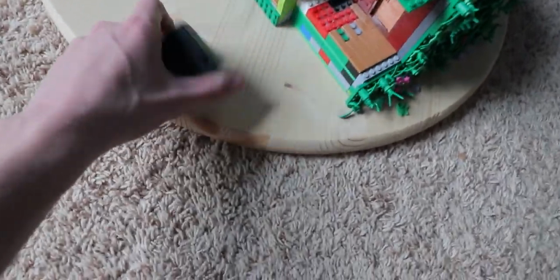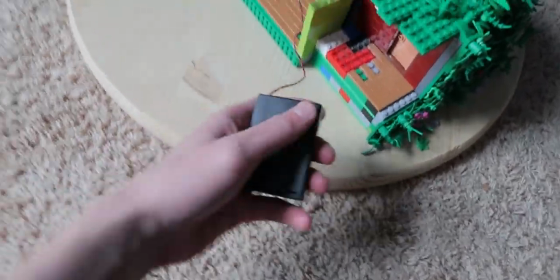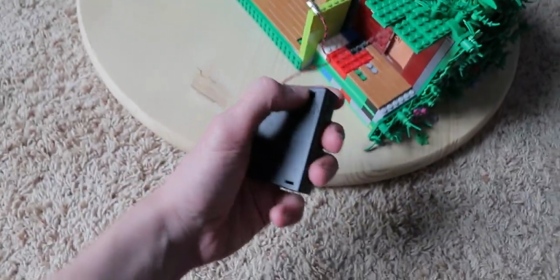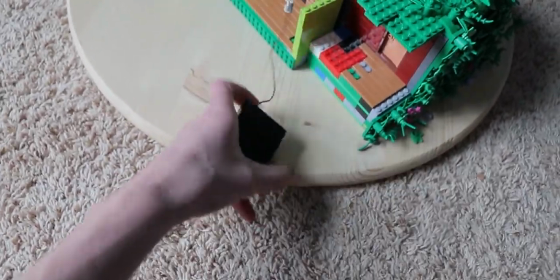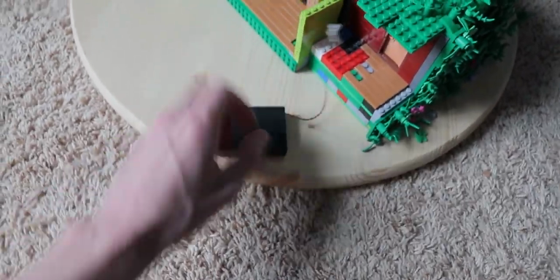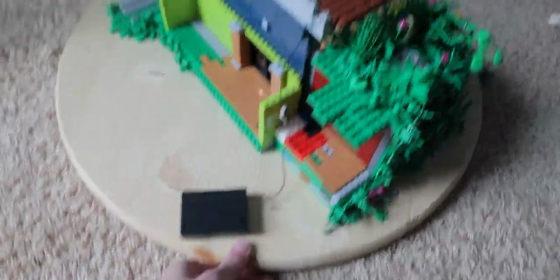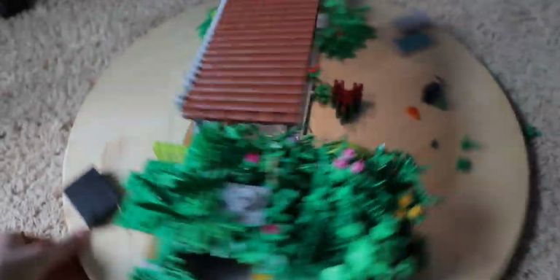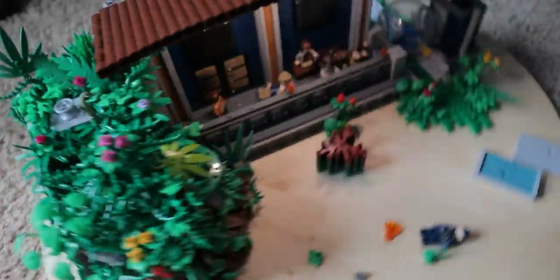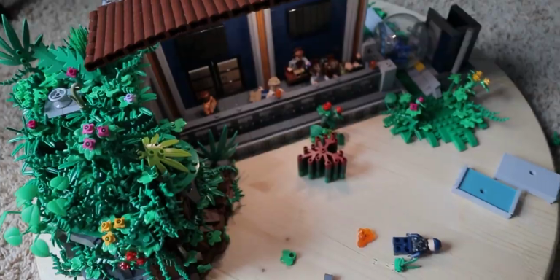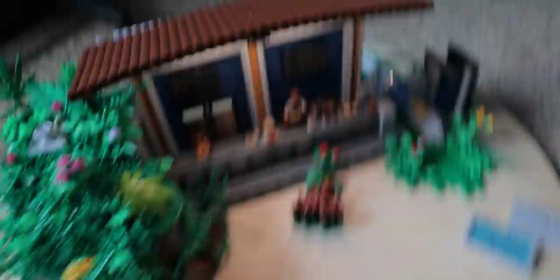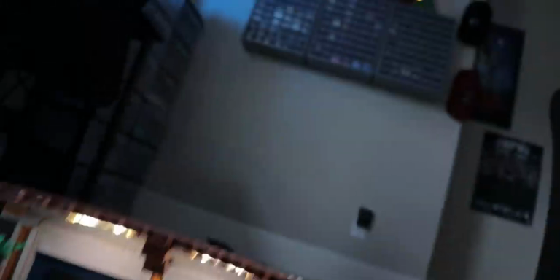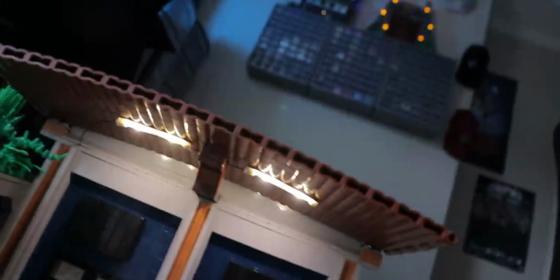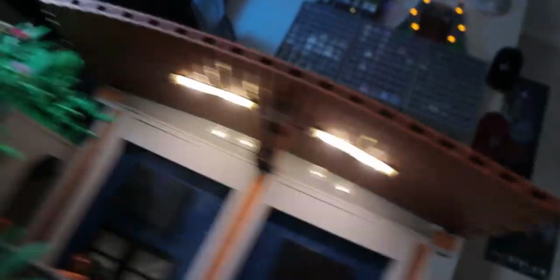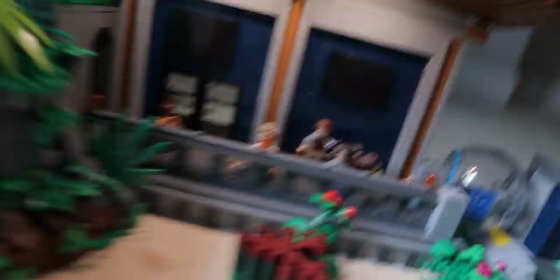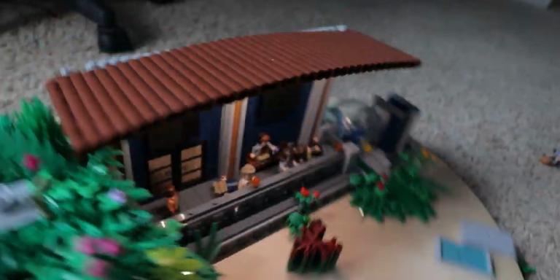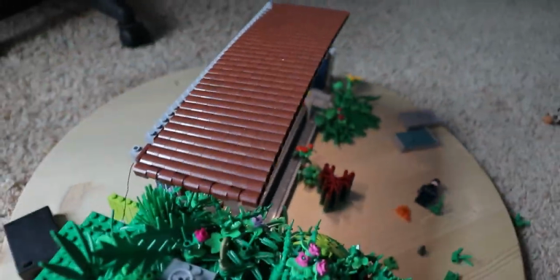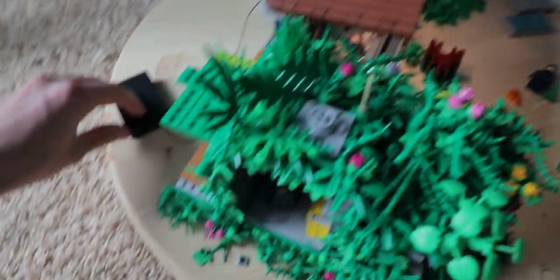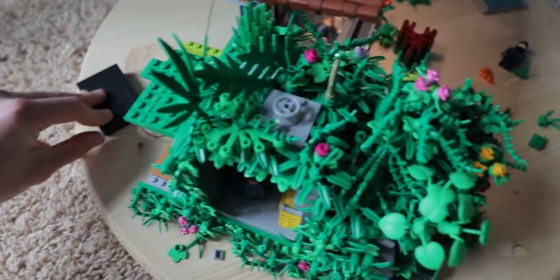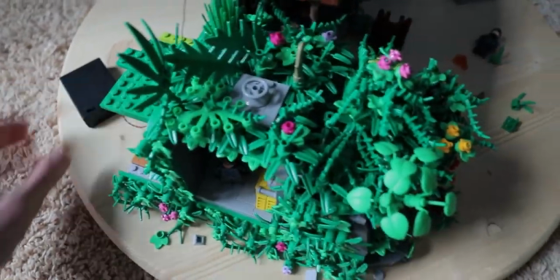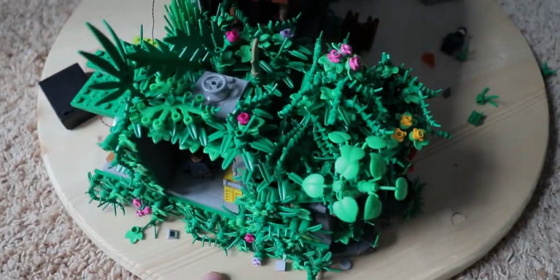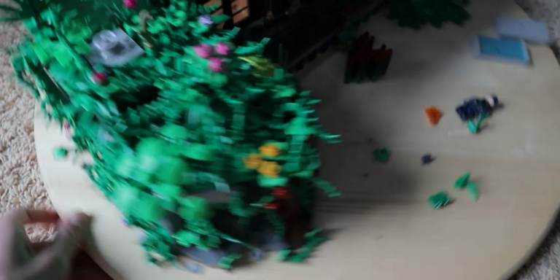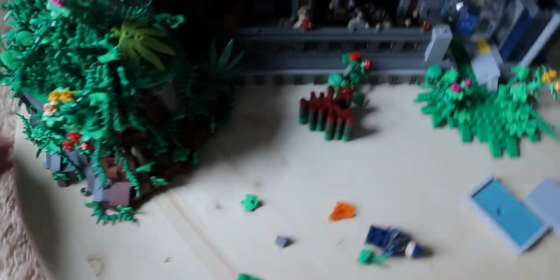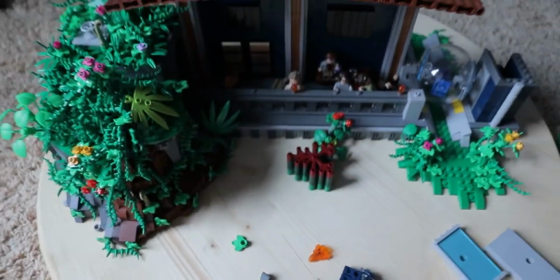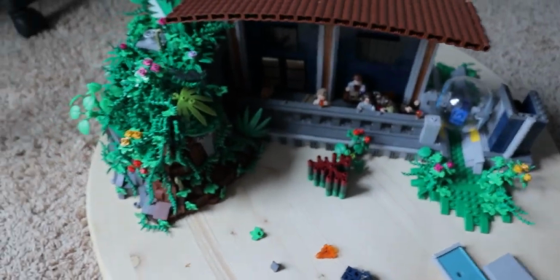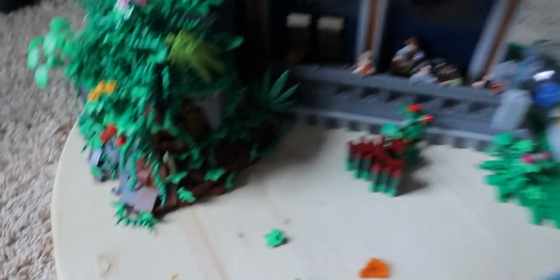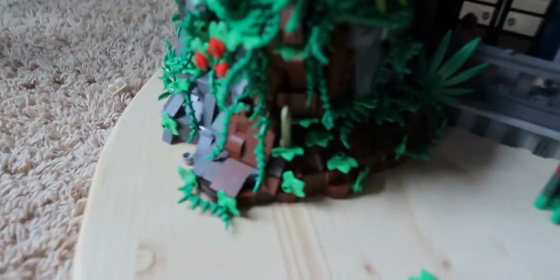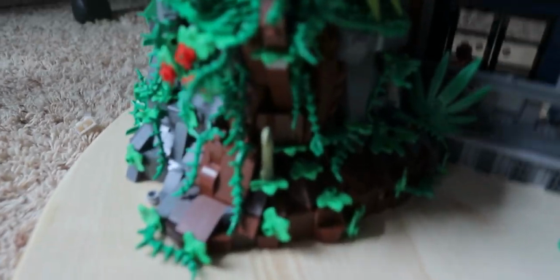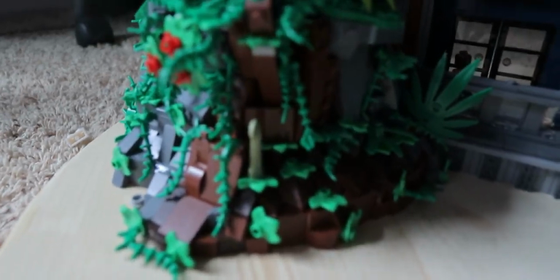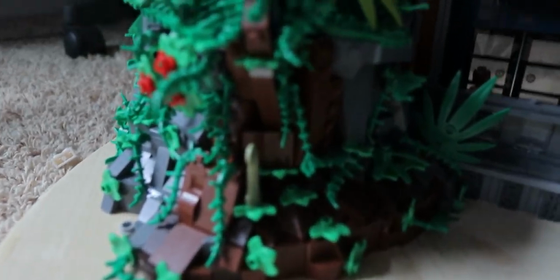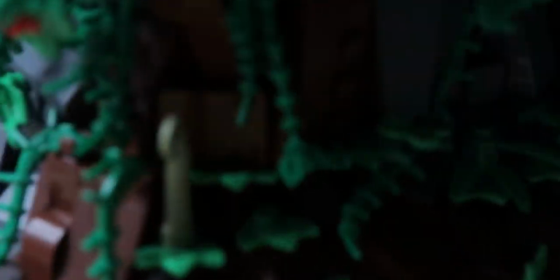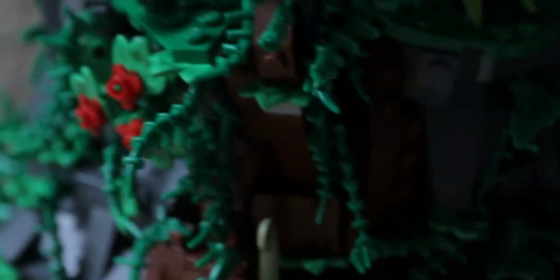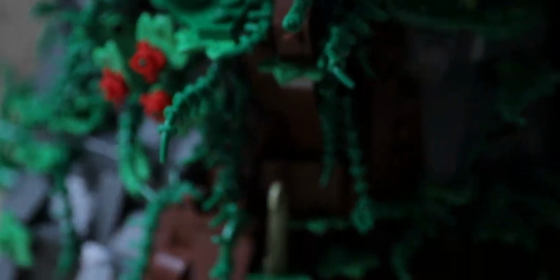I'm also trying to incorporate stuff like lights — turn that thing on. You've got lights under there. I don't know if you can see that, but there's lights. But I'm trying to put lights in and I'm trying to make this thing look crazy. Look at the angles in this thing — you see angles there?